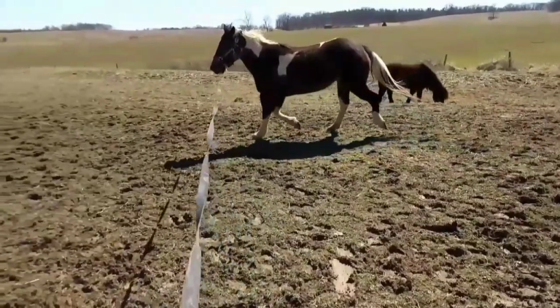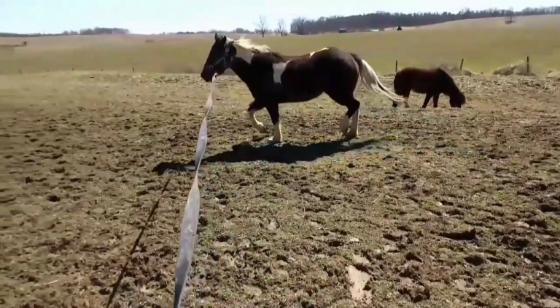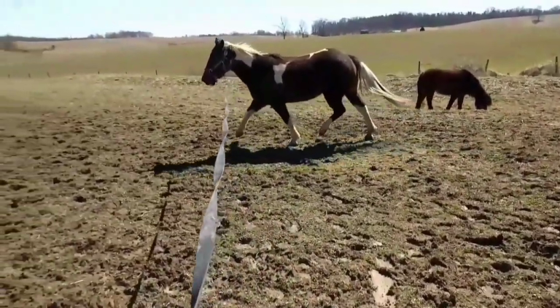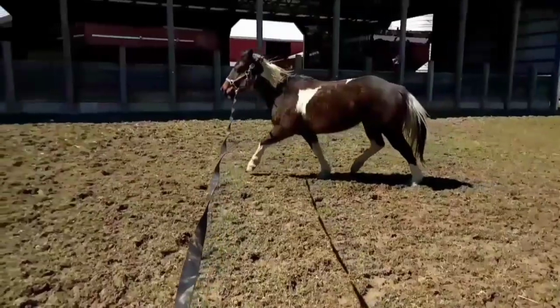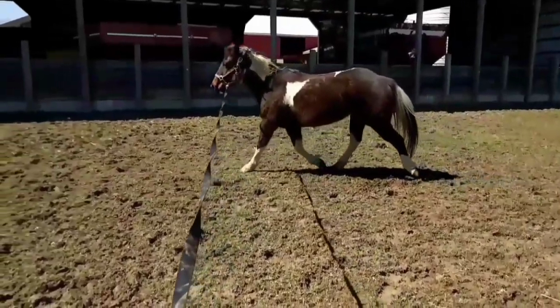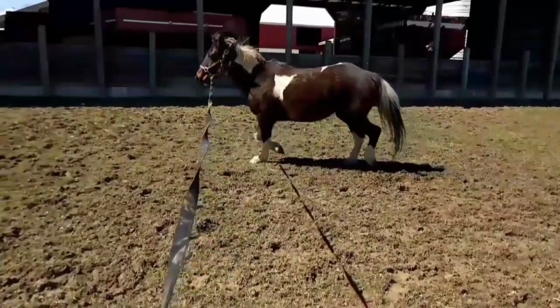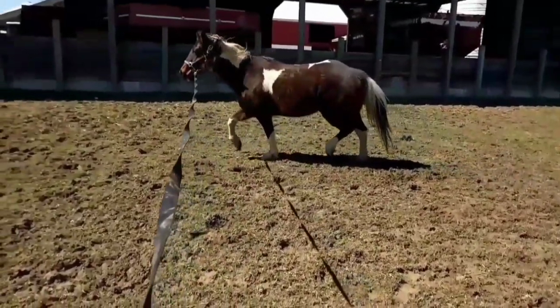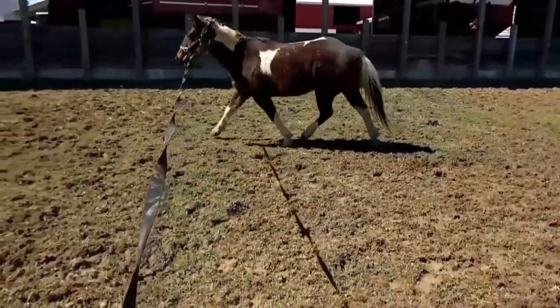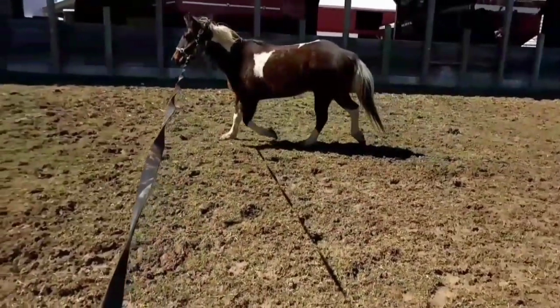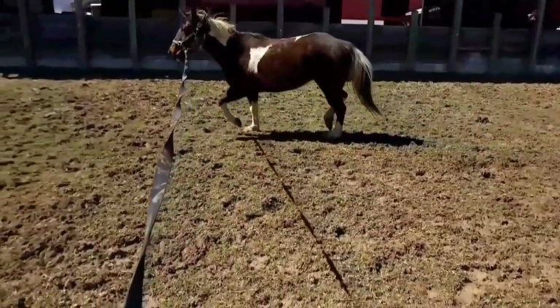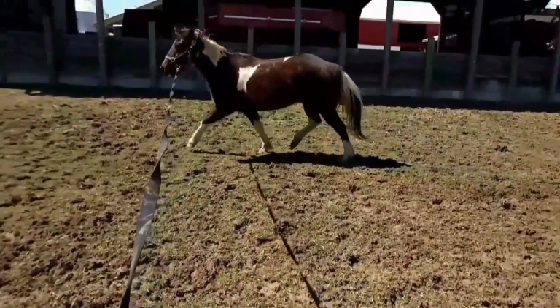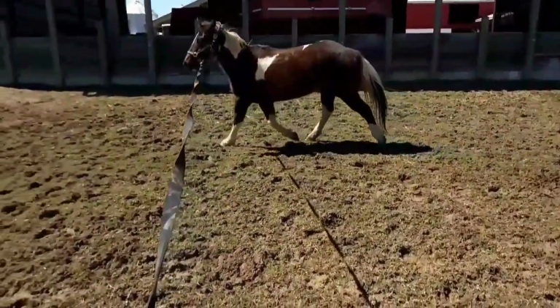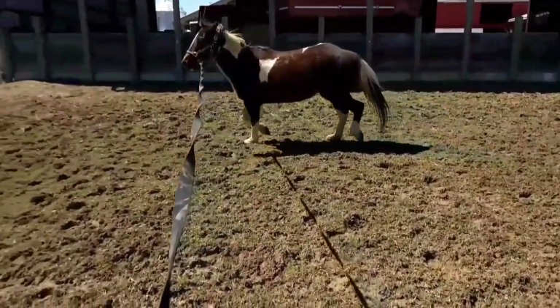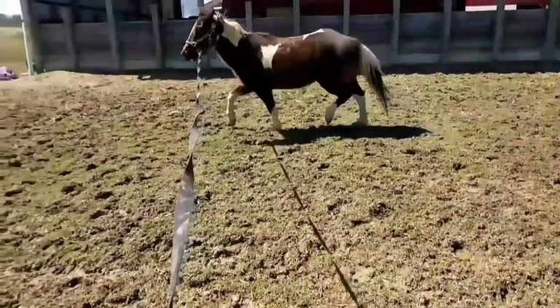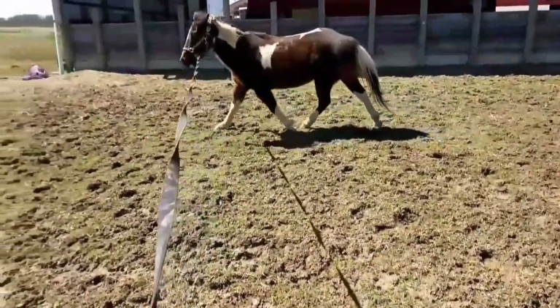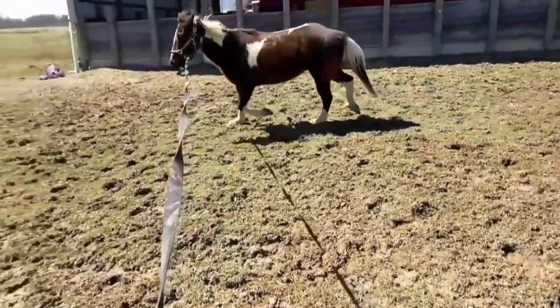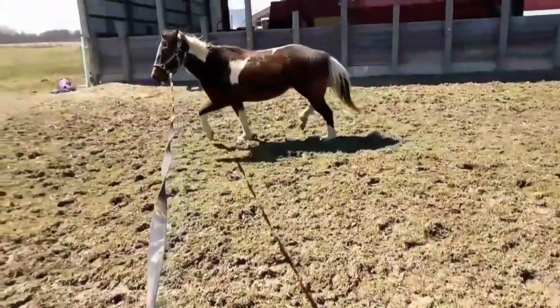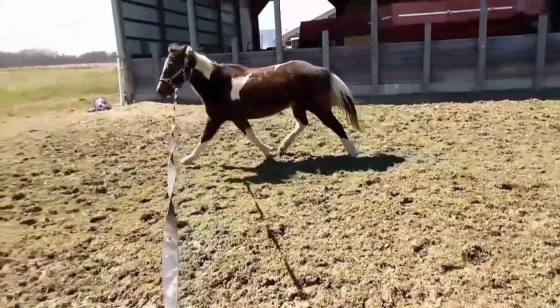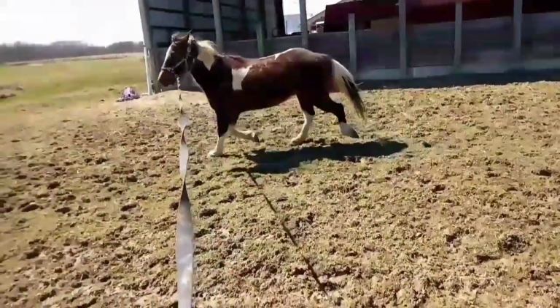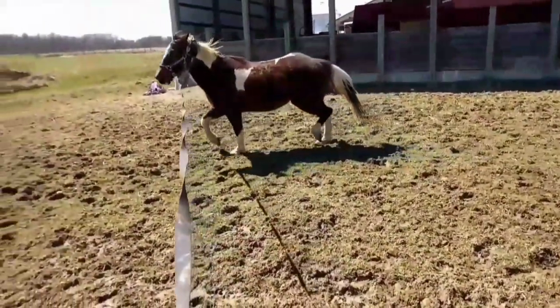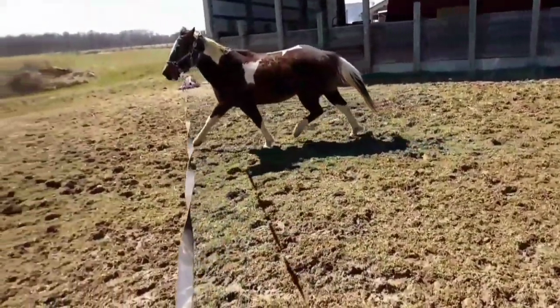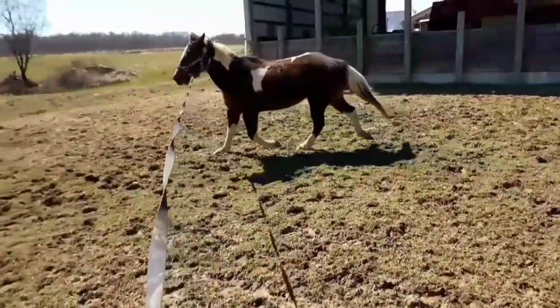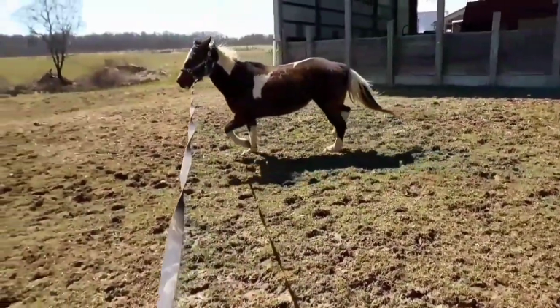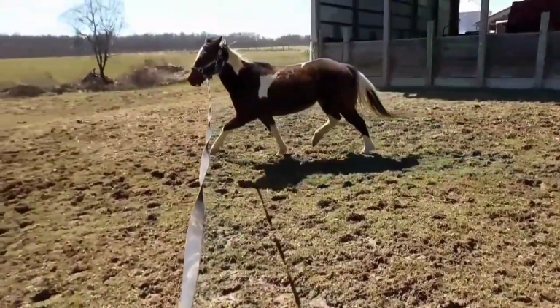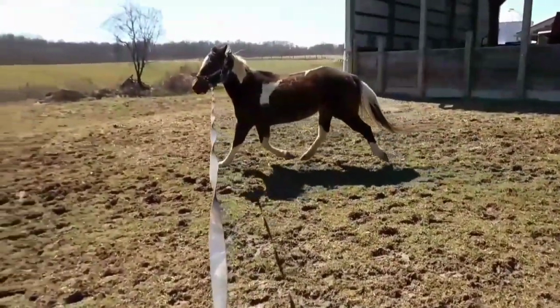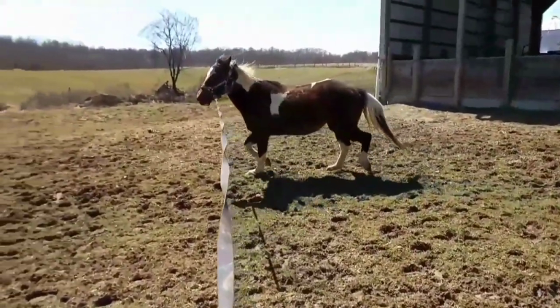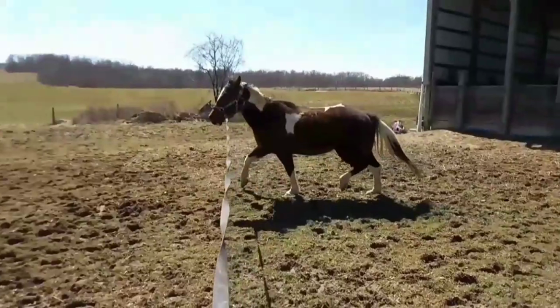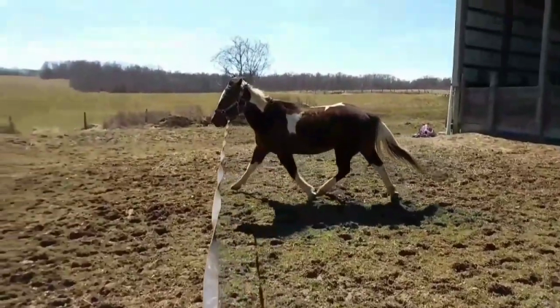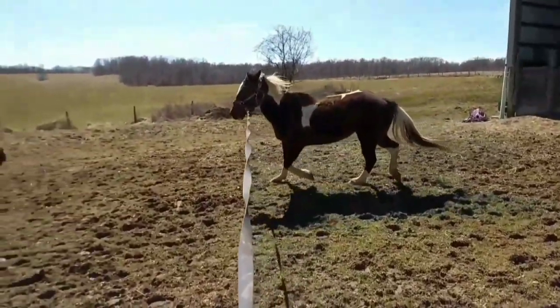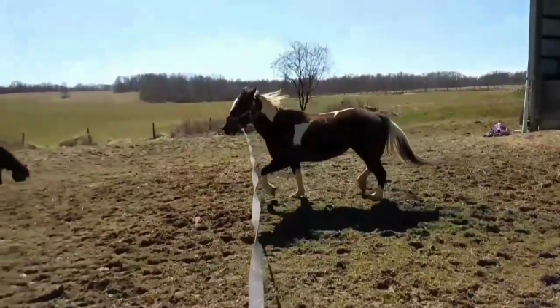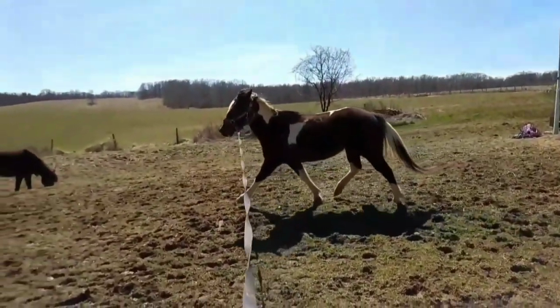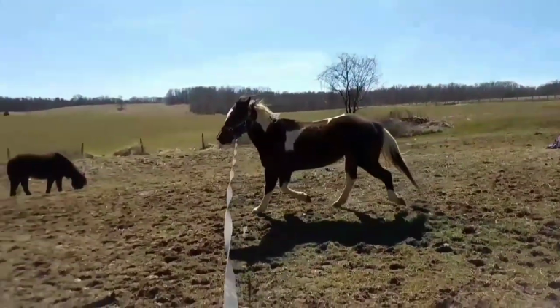I didn't know jack about it at the time I got her because I had just started riding, and yeah this video kind of makes me cringe a little bit.